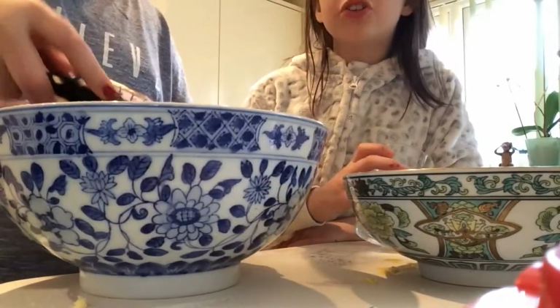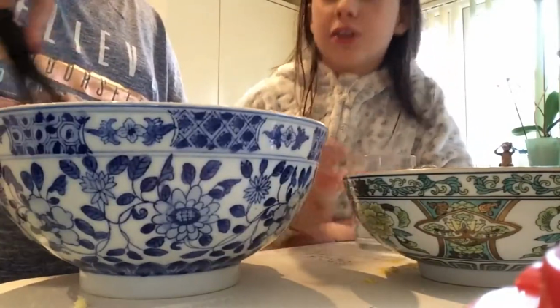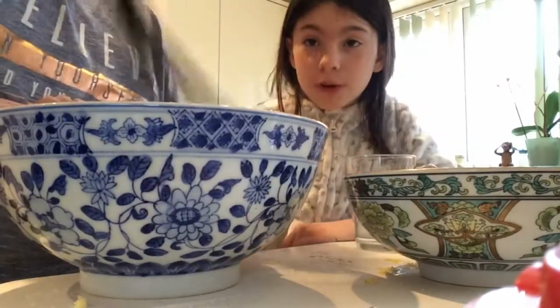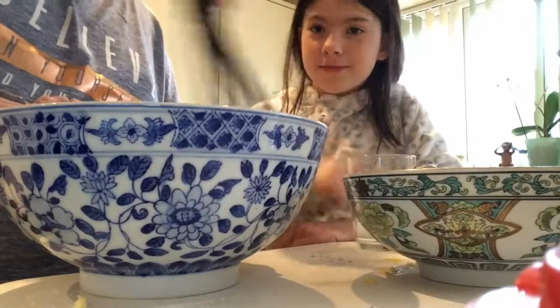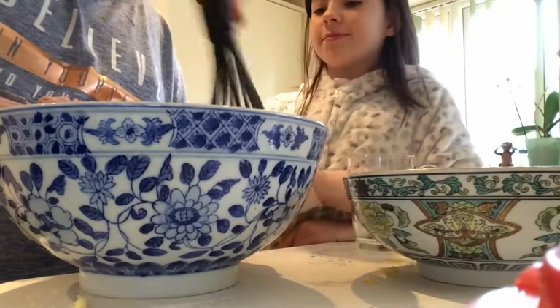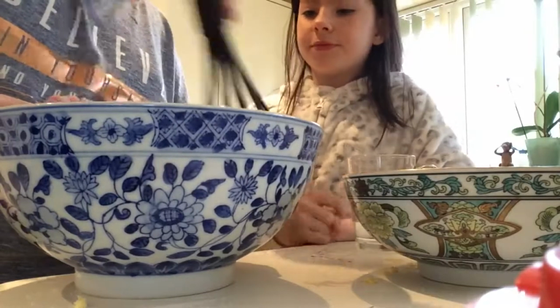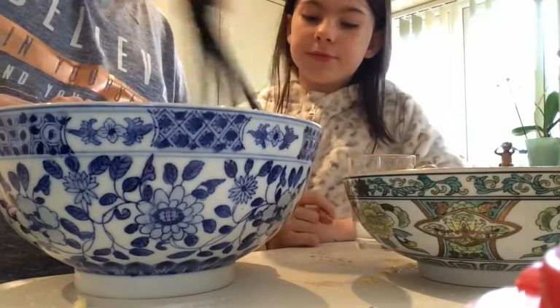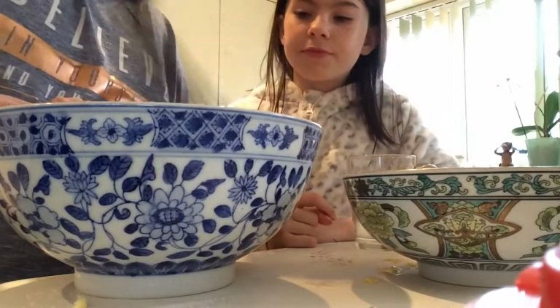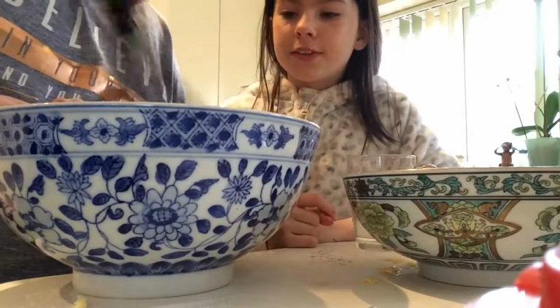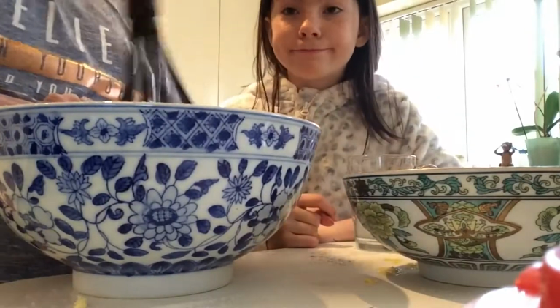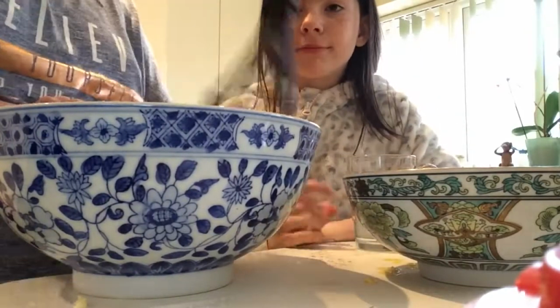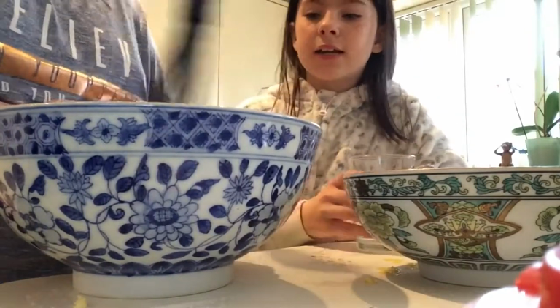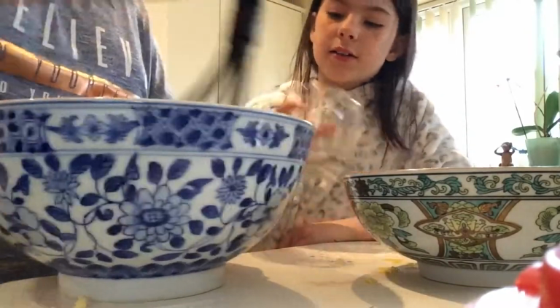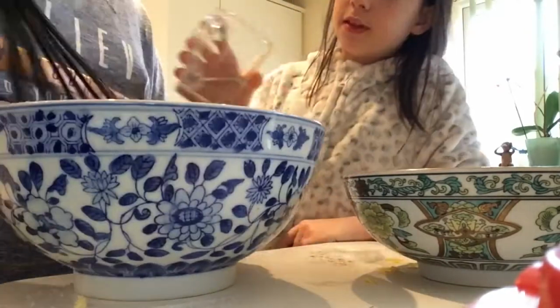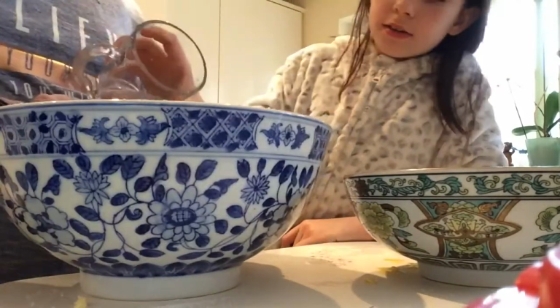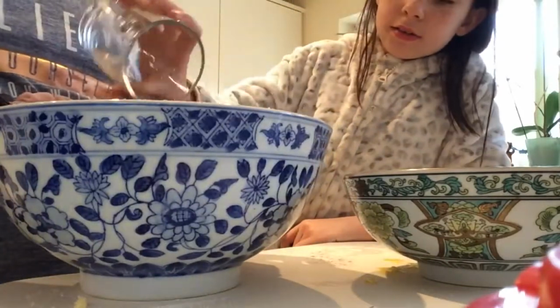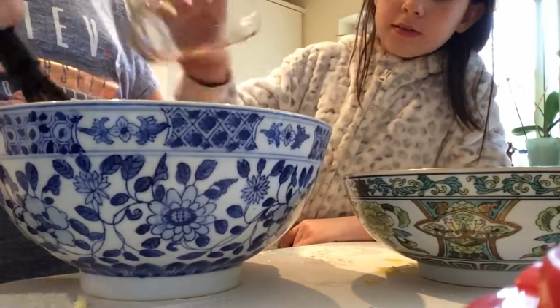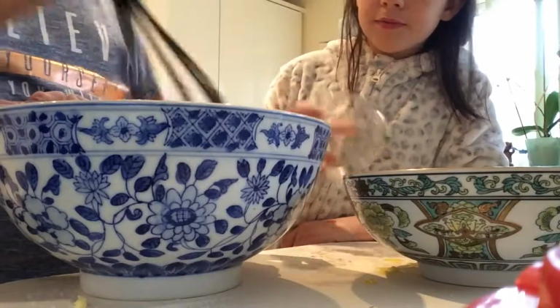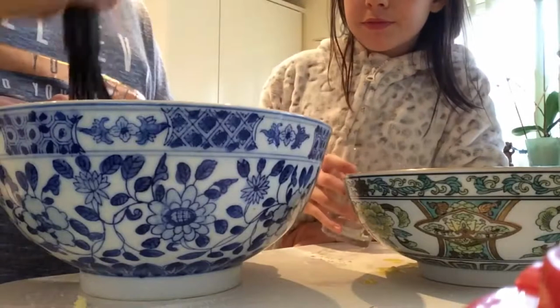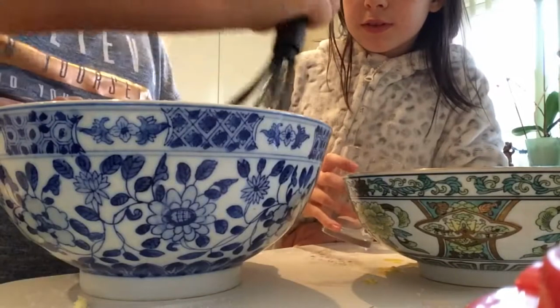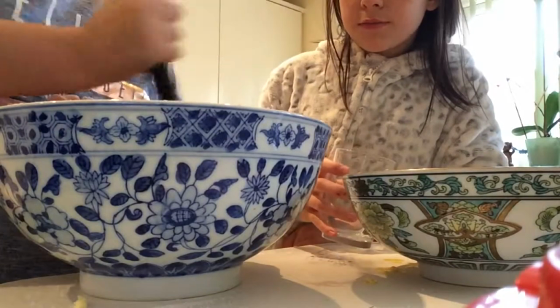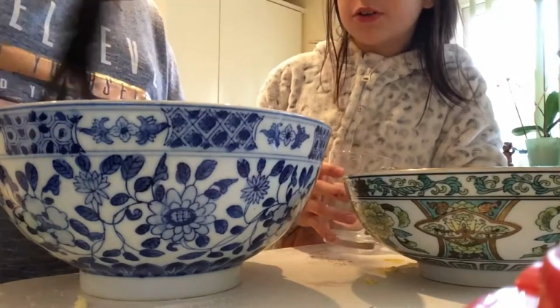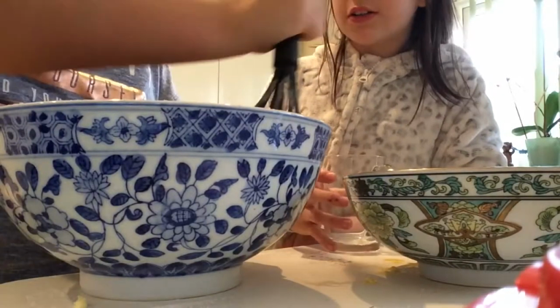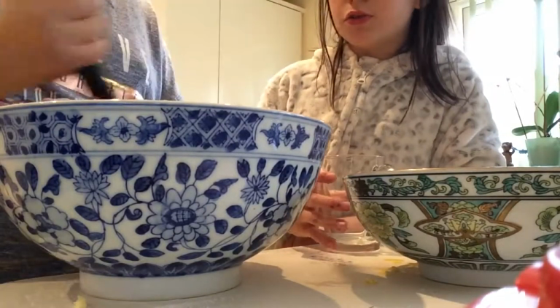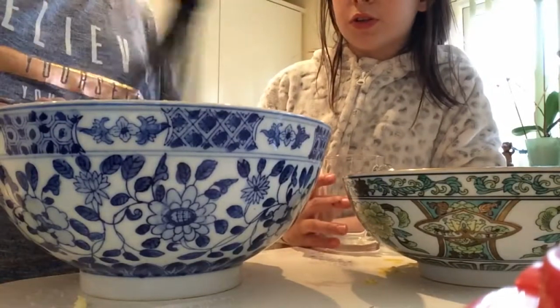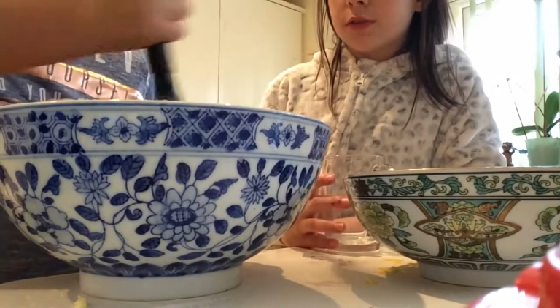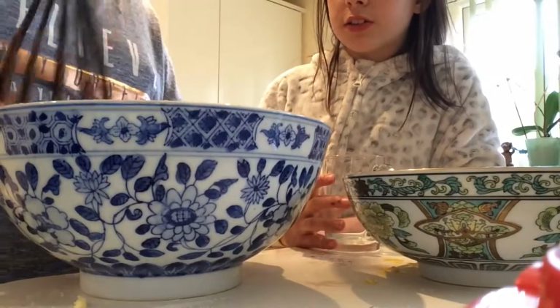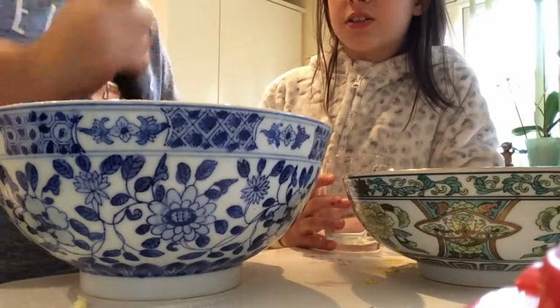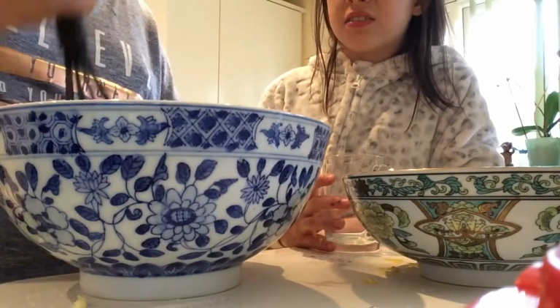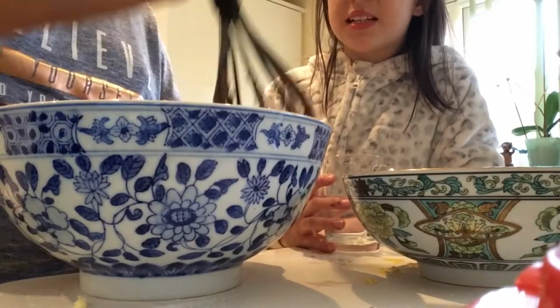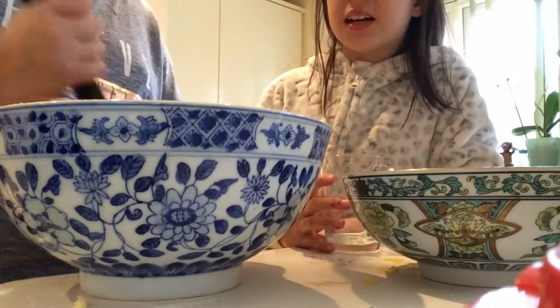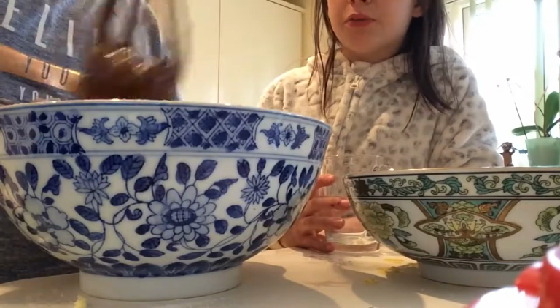Patience is number one in cake making. It's a really thick mixture so you do need to add the water, but don't add too much water, otherwise it basically turns into a puddle.